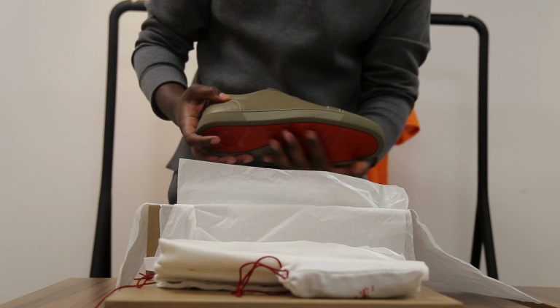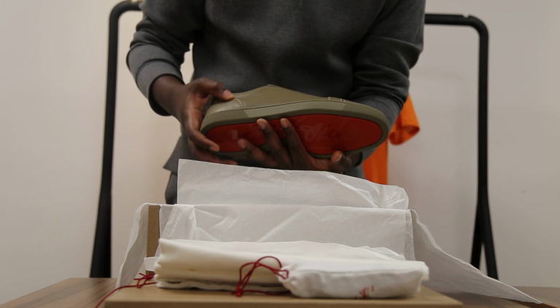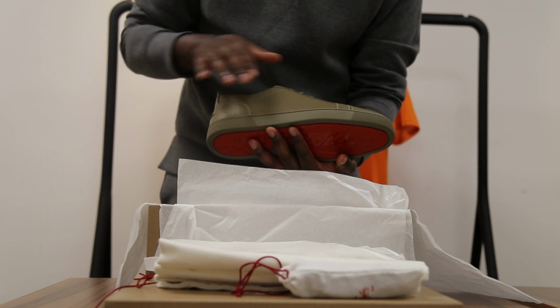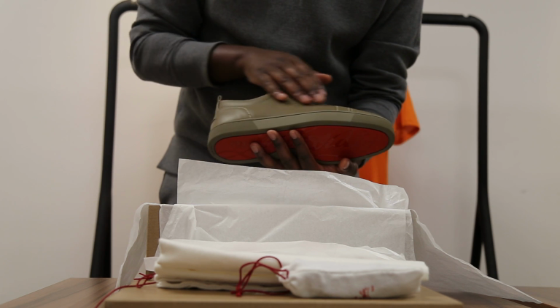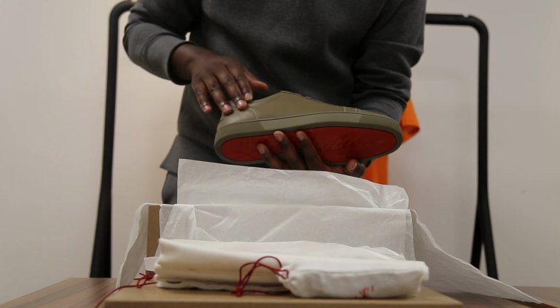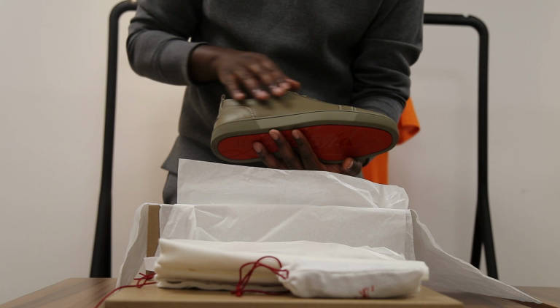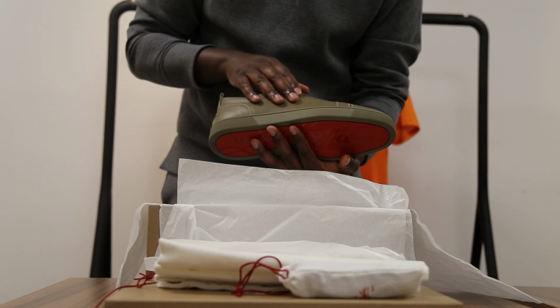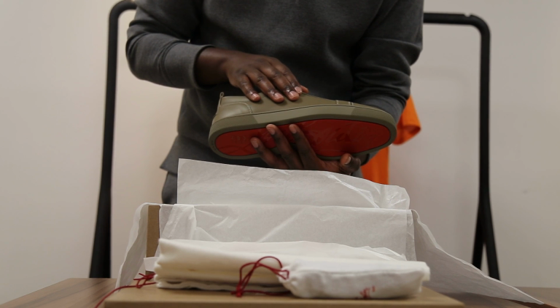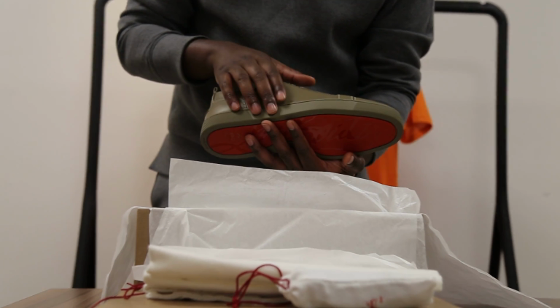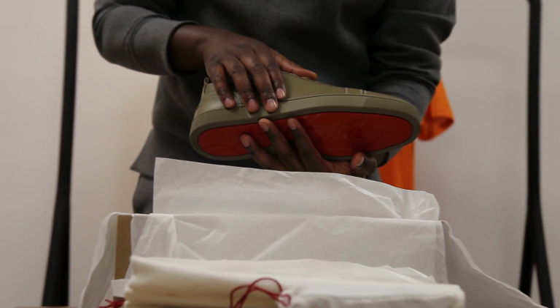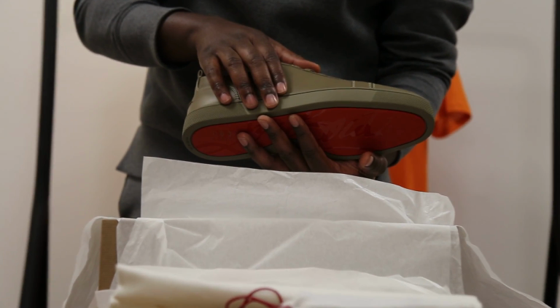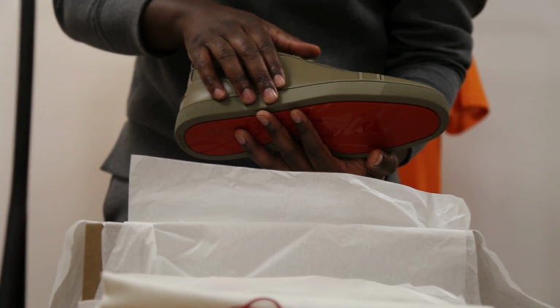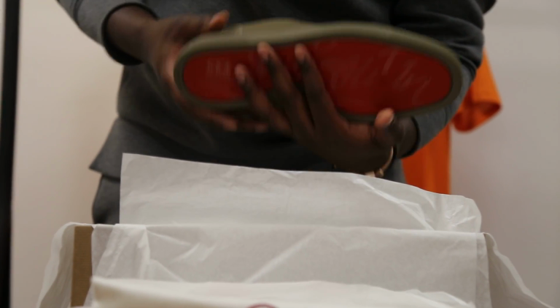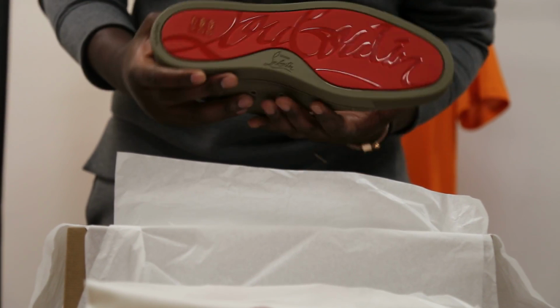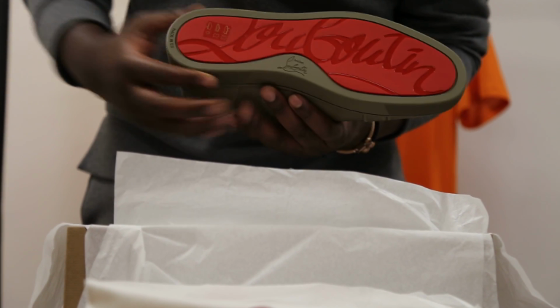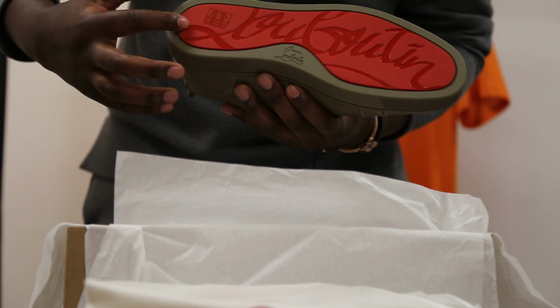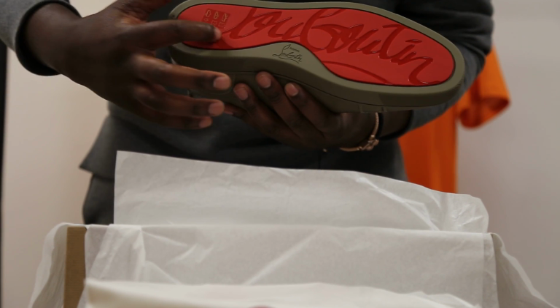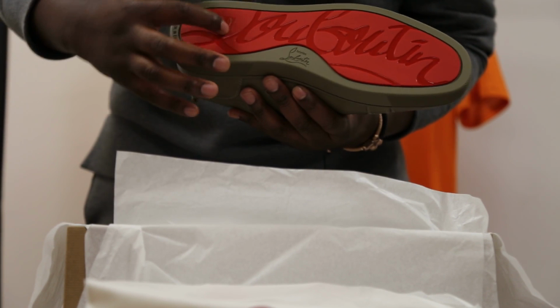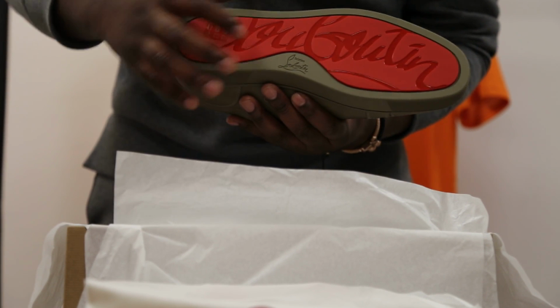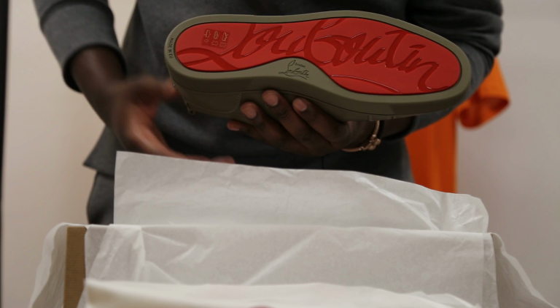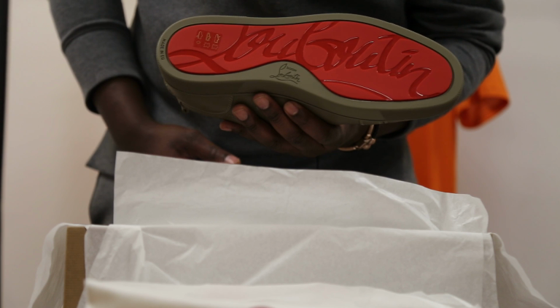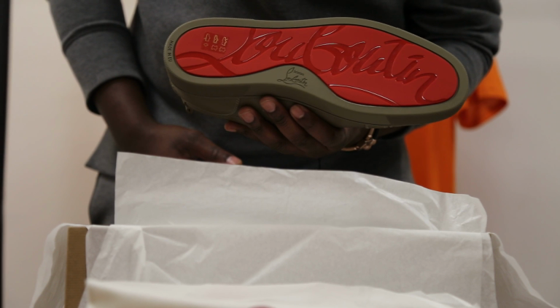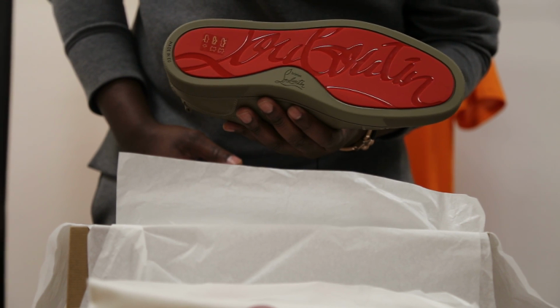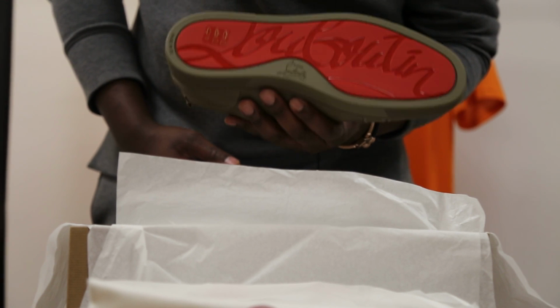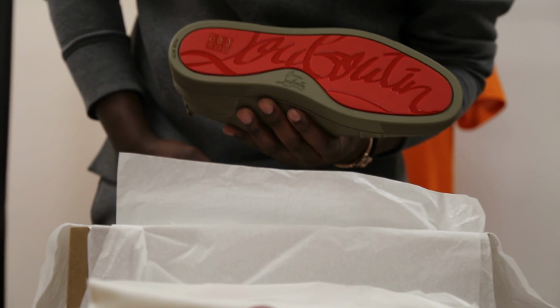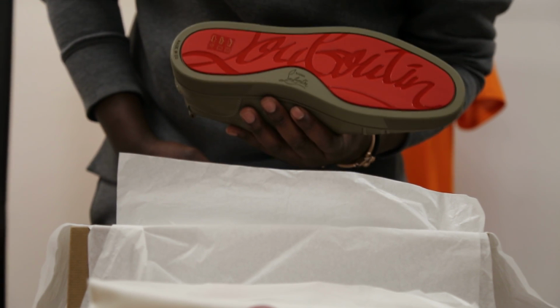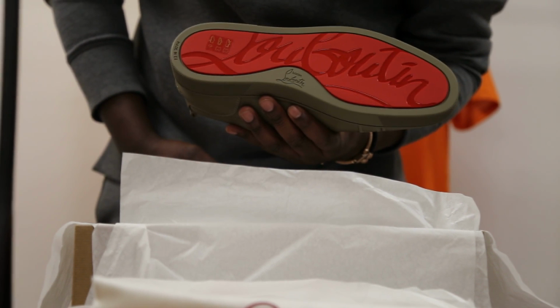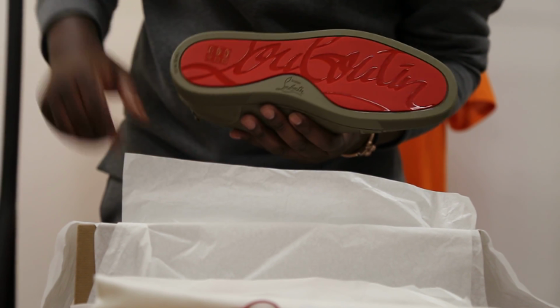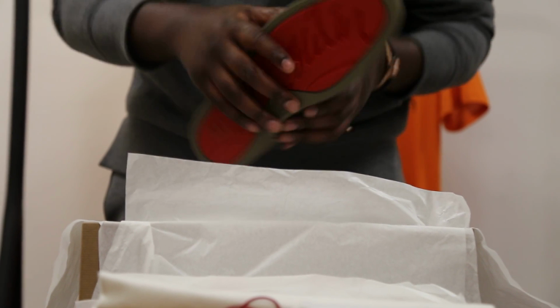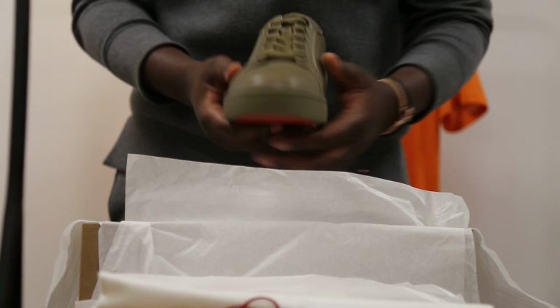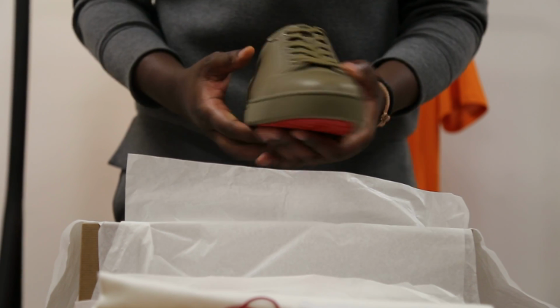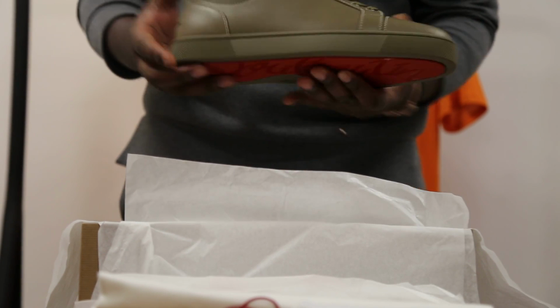Here you can see that the body of the shoe is slightly lighter than the sole, and here you can obviously see the signature Louboutin red sole, shiny as usual. These are a 7.5.